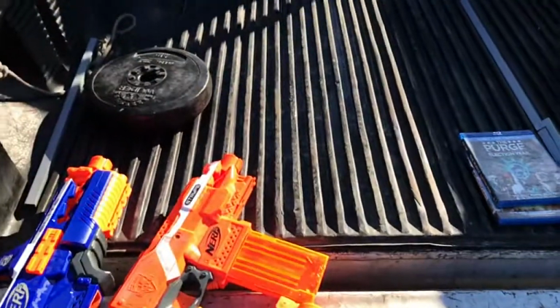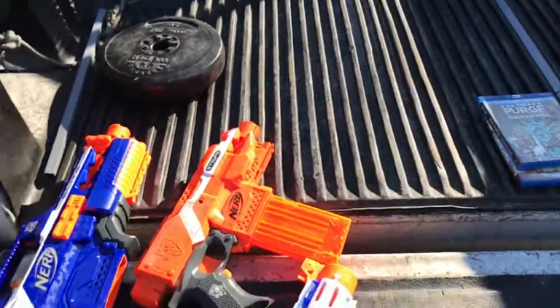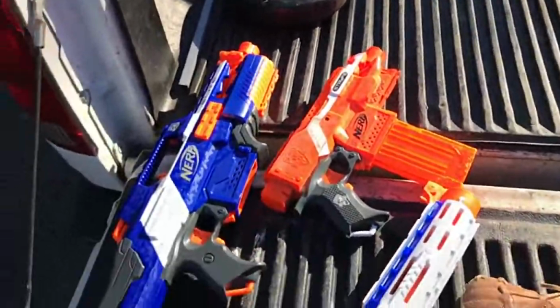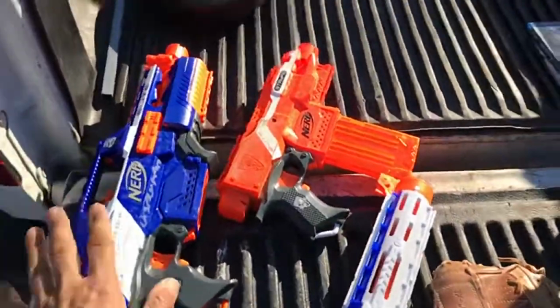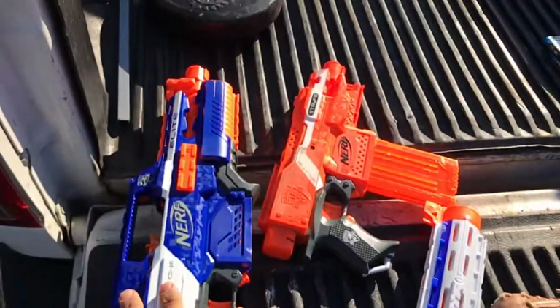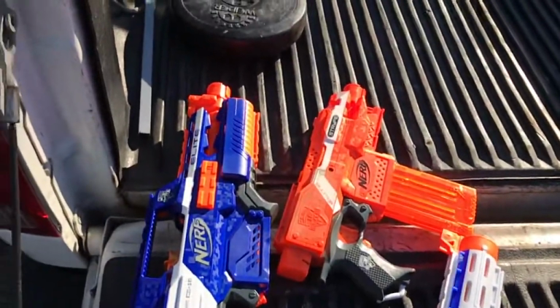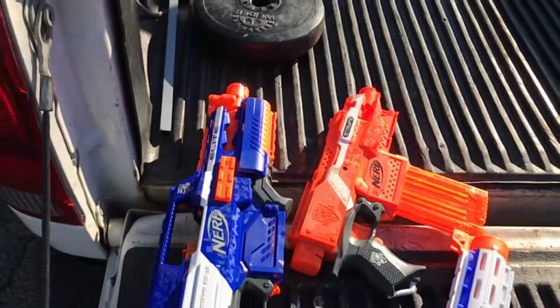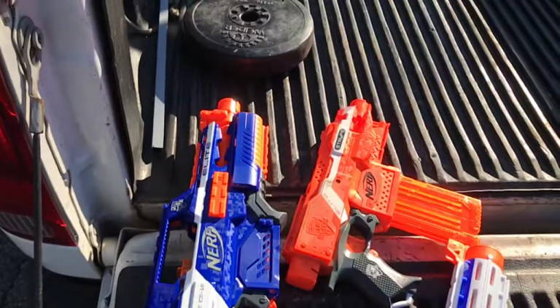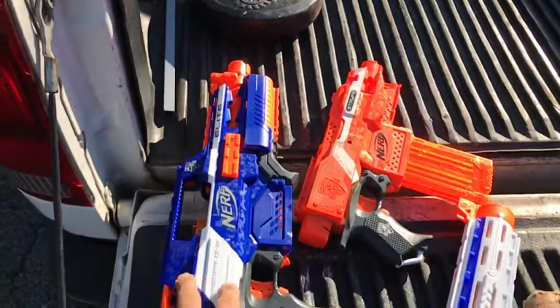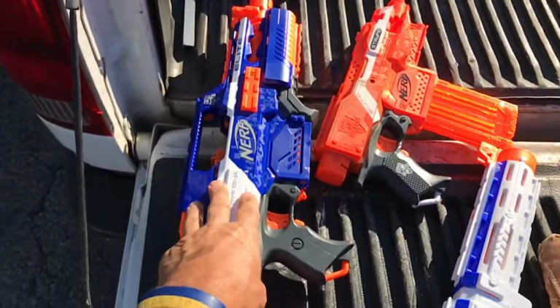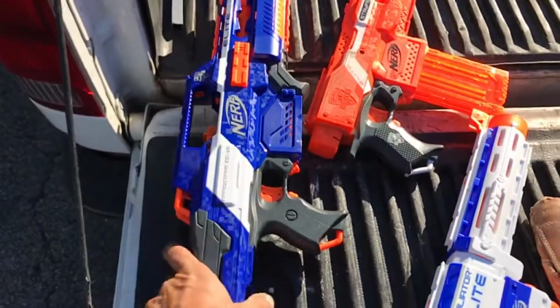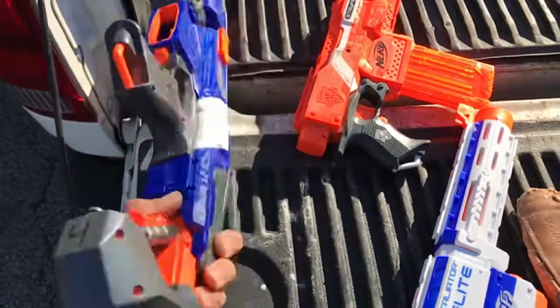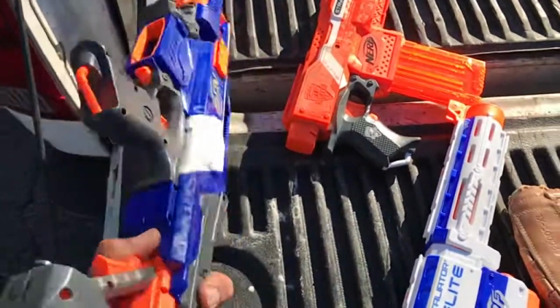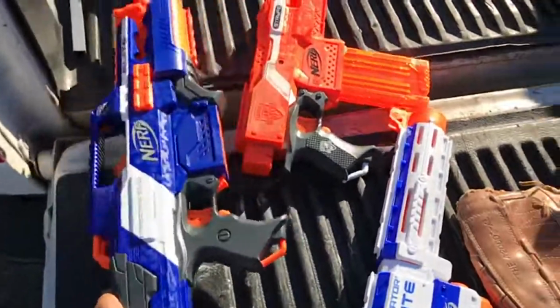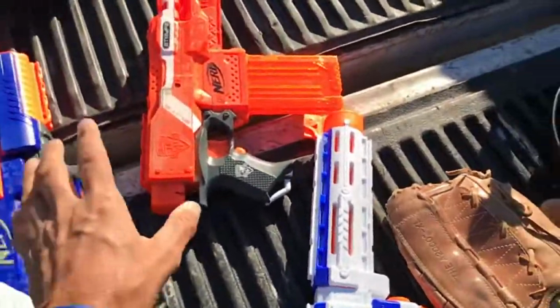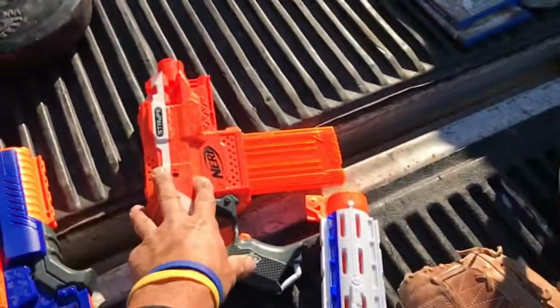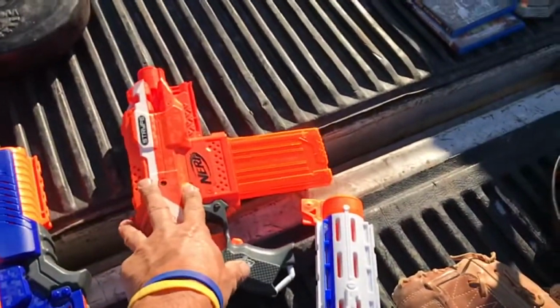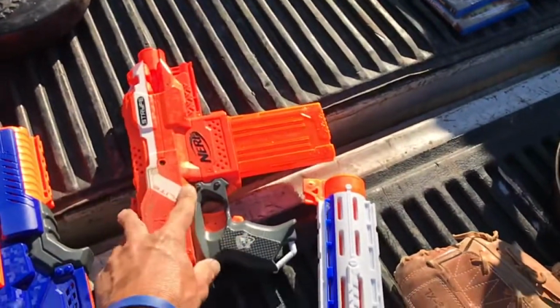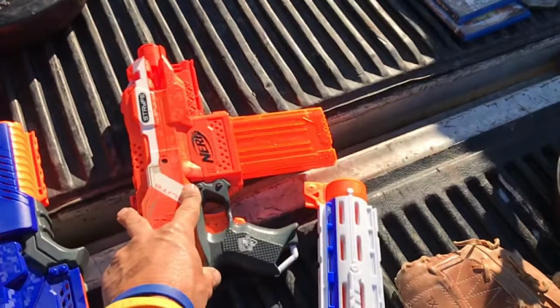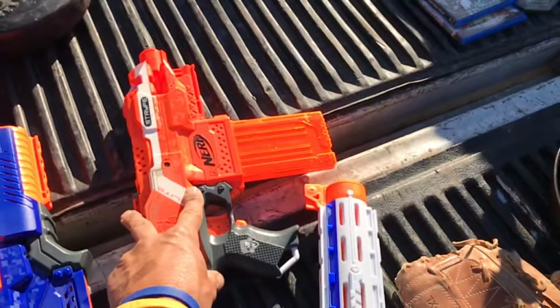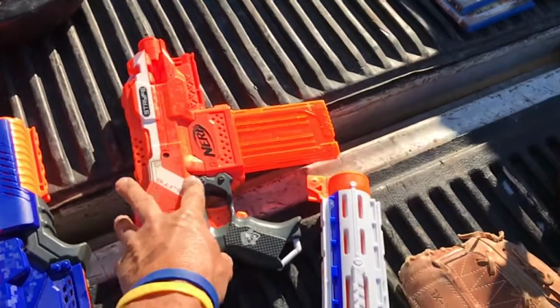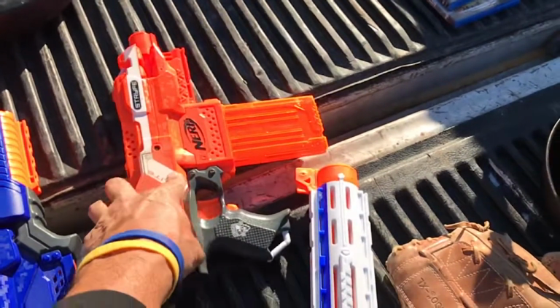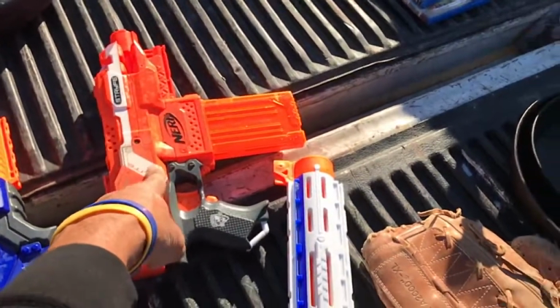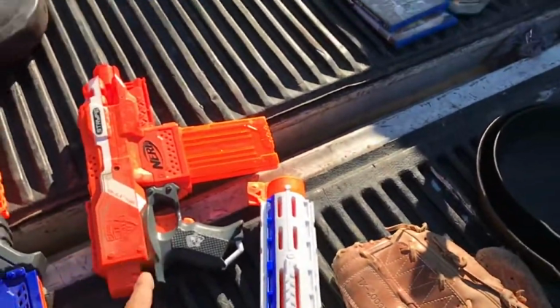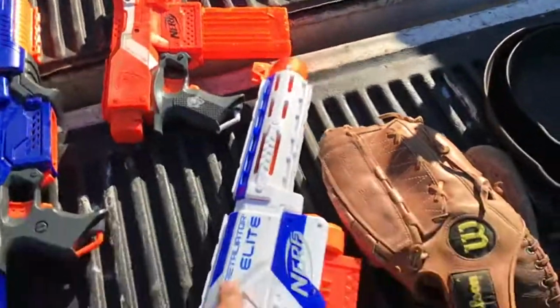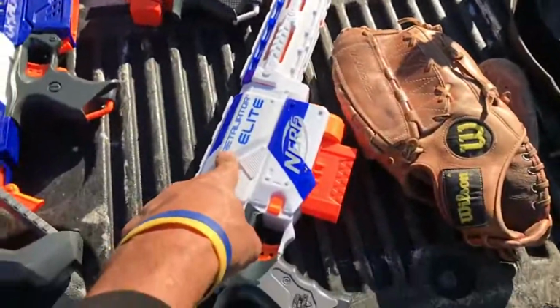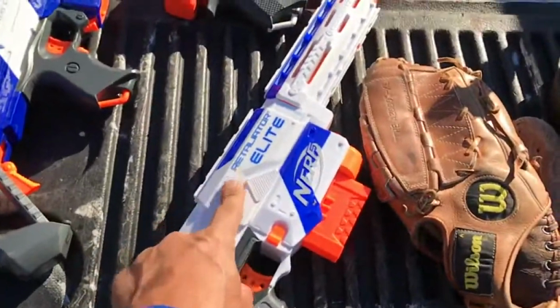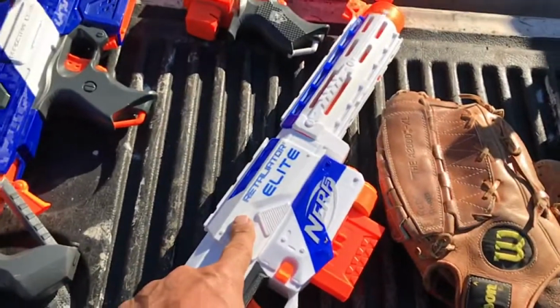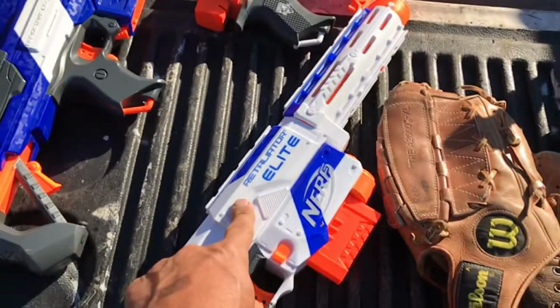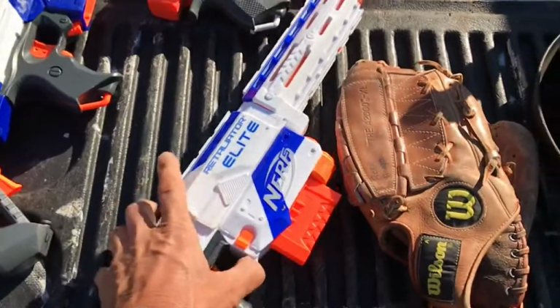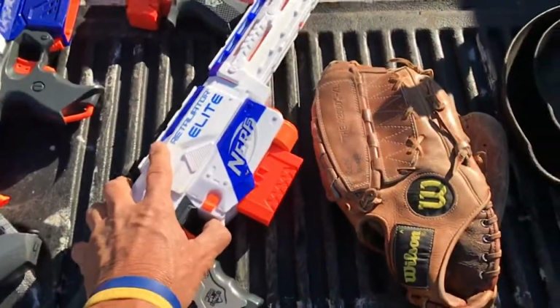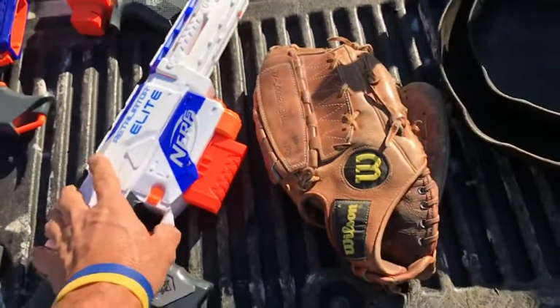Start off with the Nerf Rapid Strike CS-18, $4 at a Goodwill. Nerf Elite Strife, $1 at the flea market. Retaliator Elite, $1 at the flea market.